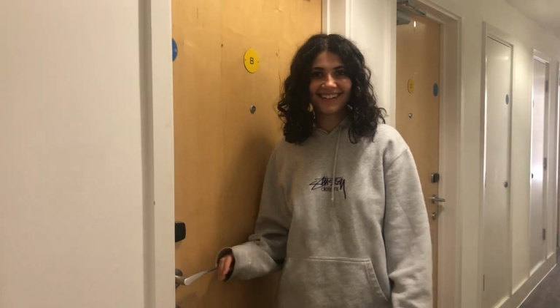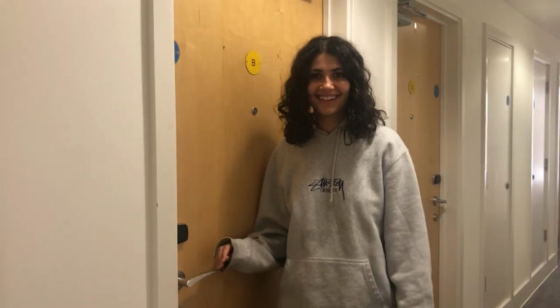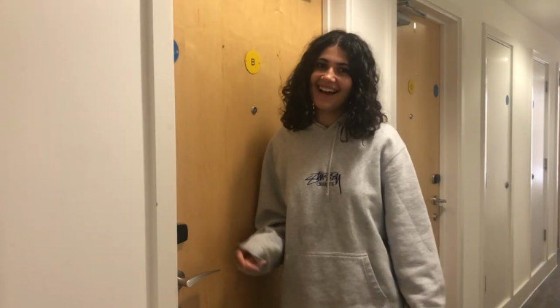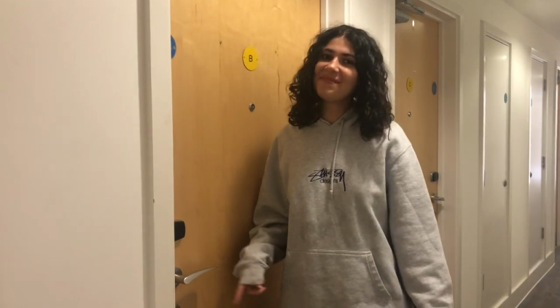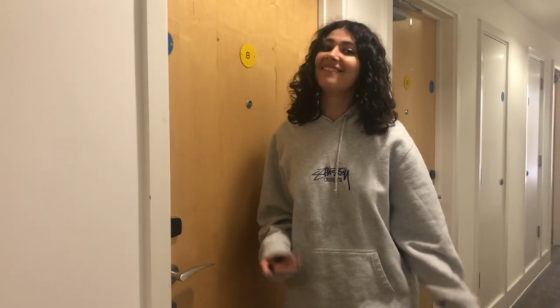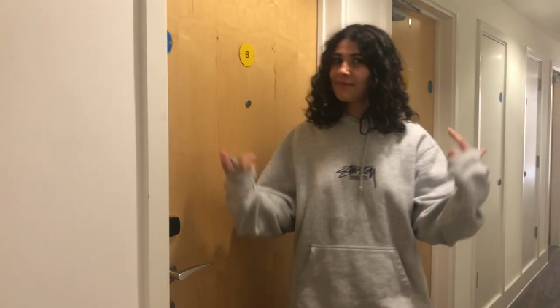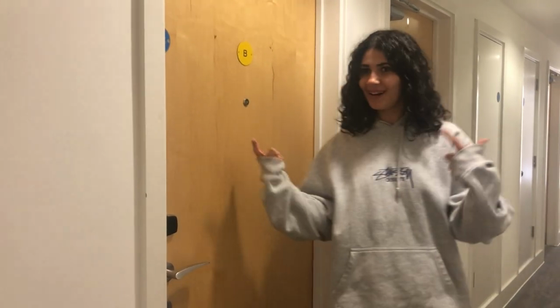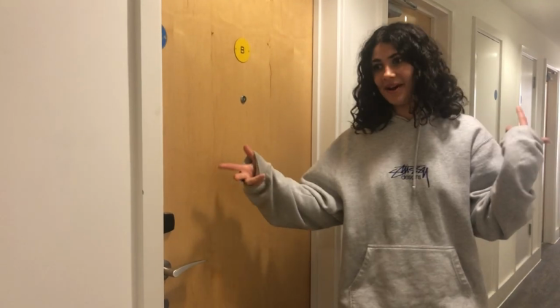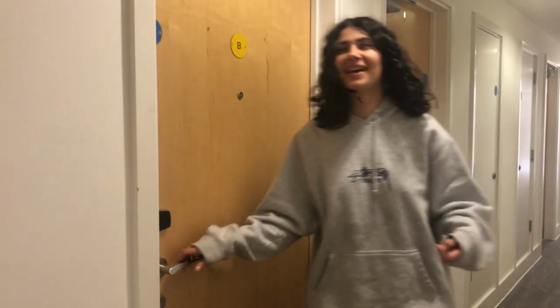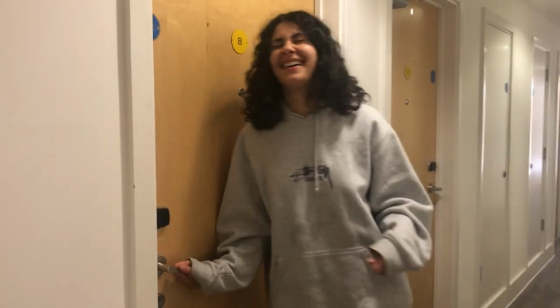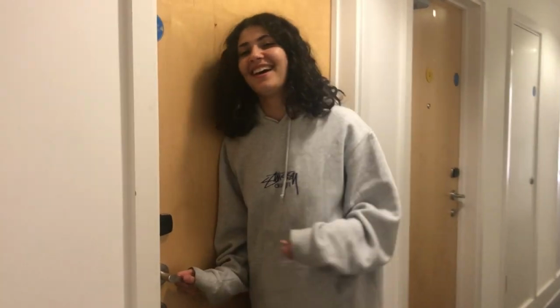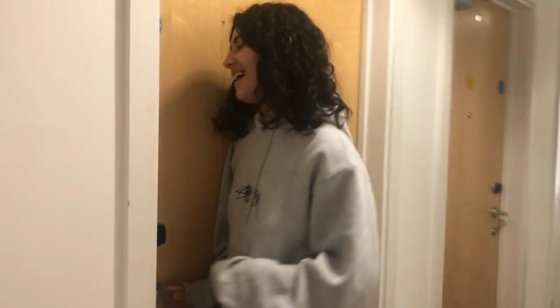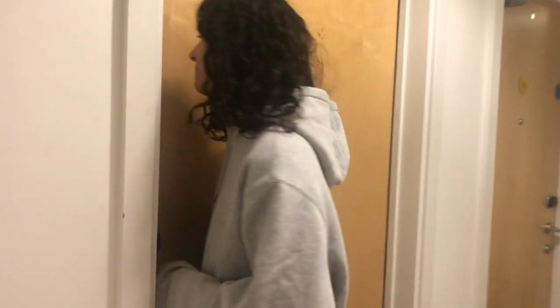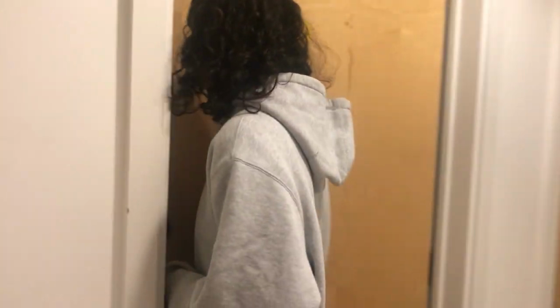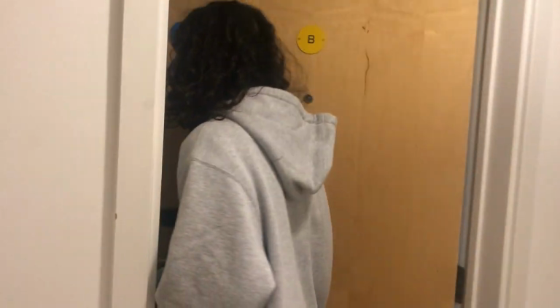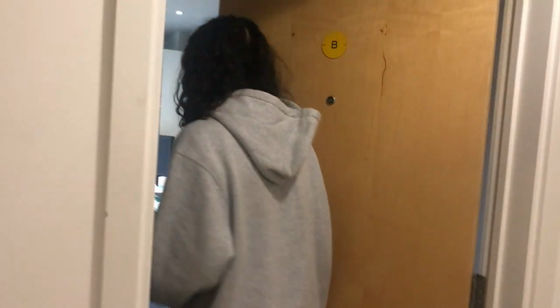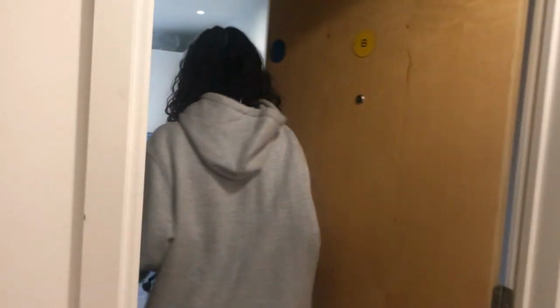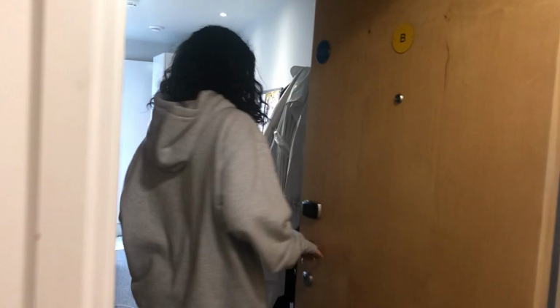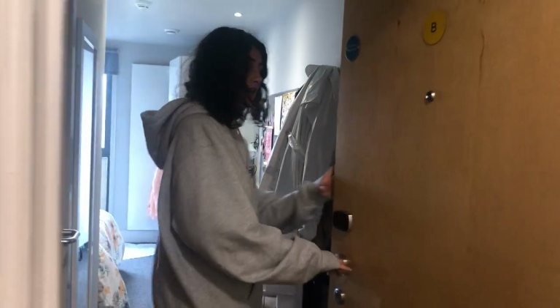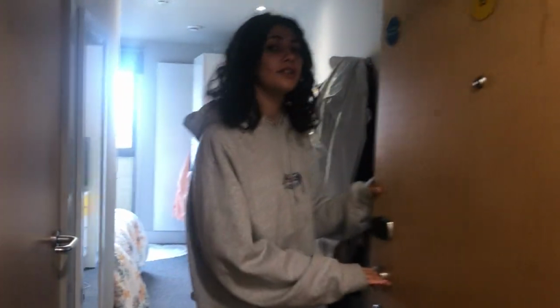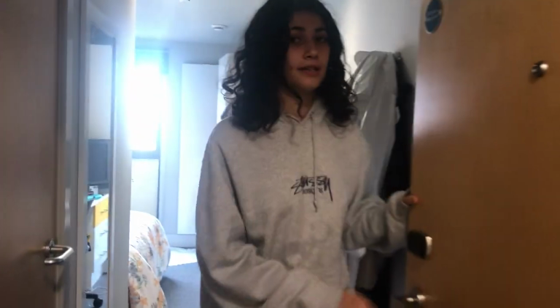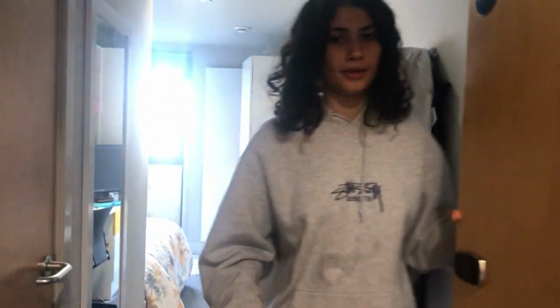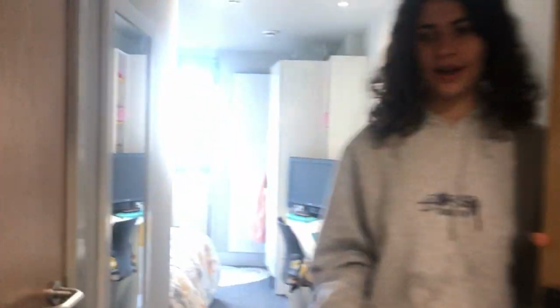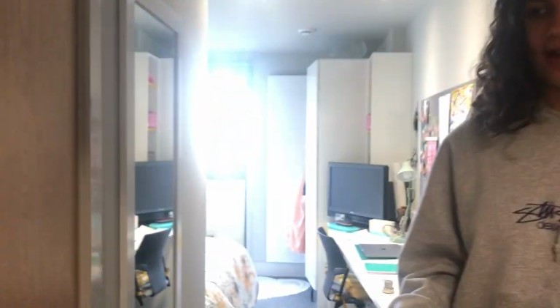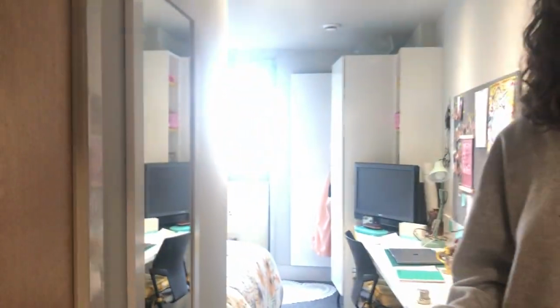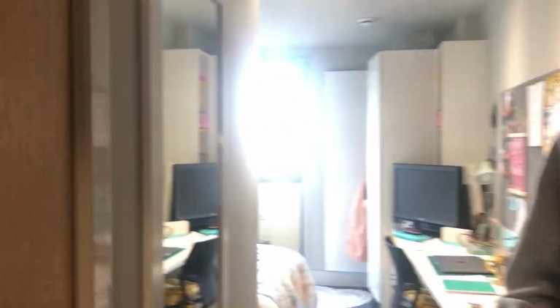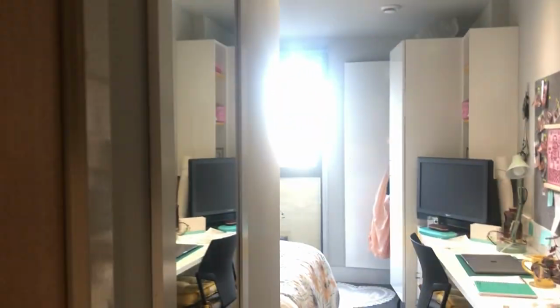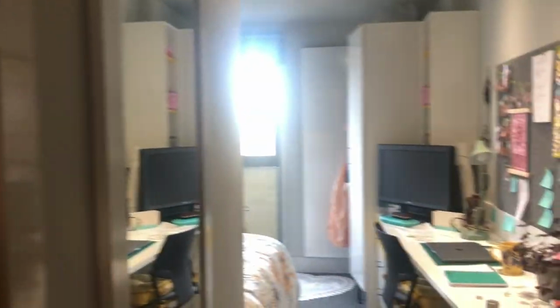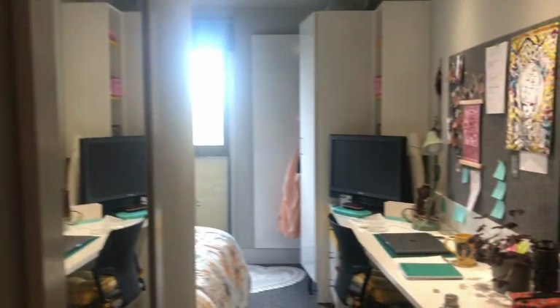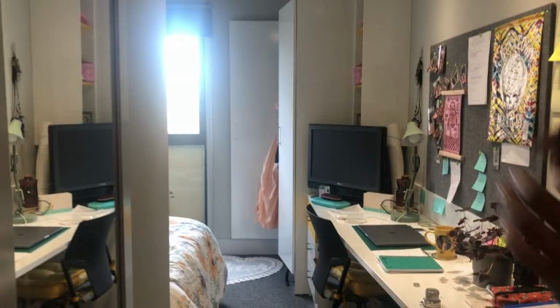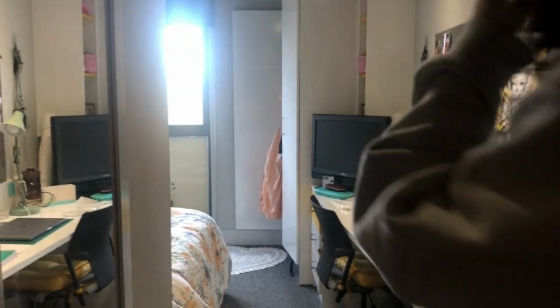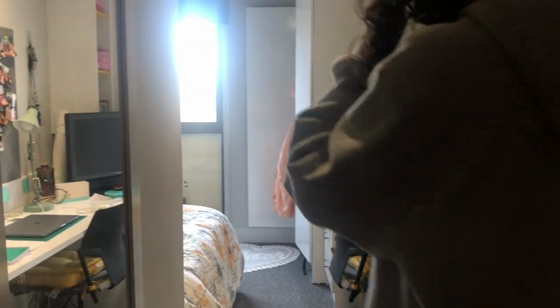Hi I'm Millie, welcome to my crib. So I am in a standard room in Highline but it's a good size still.